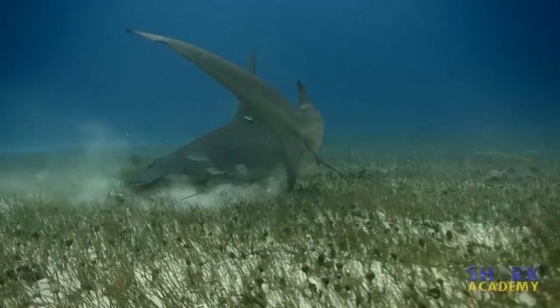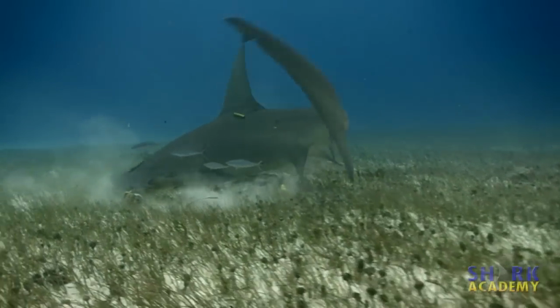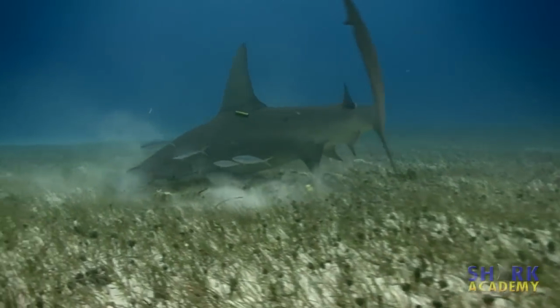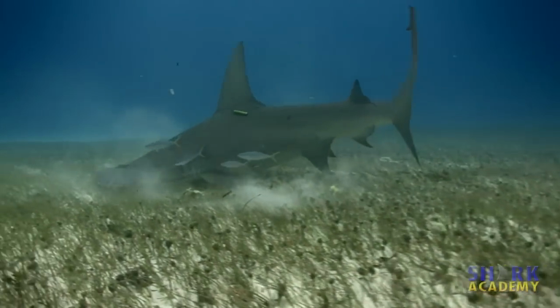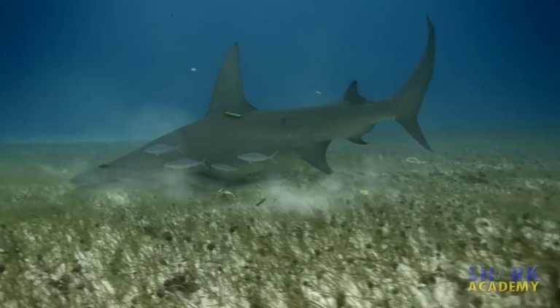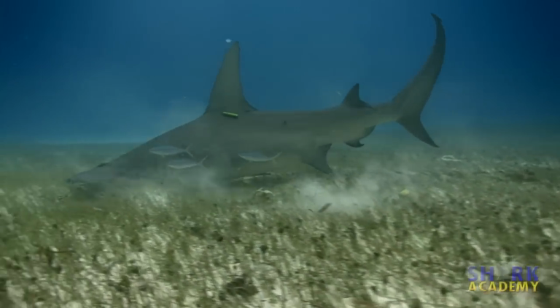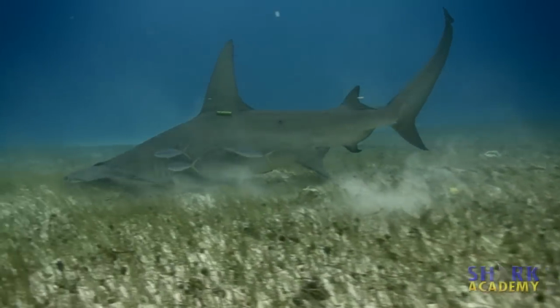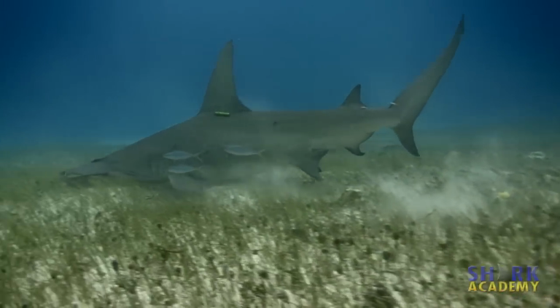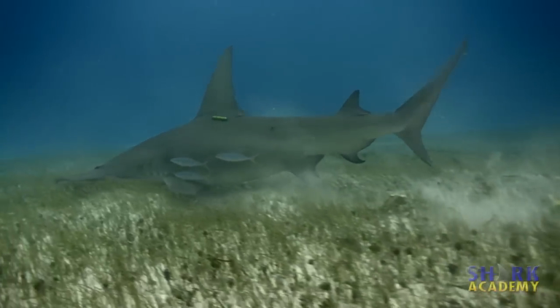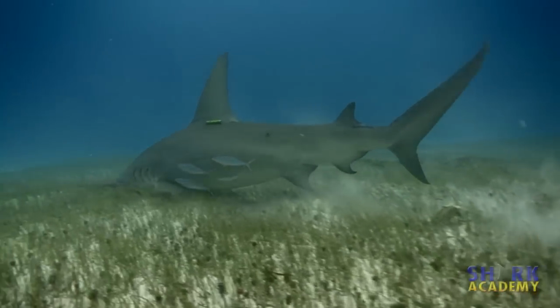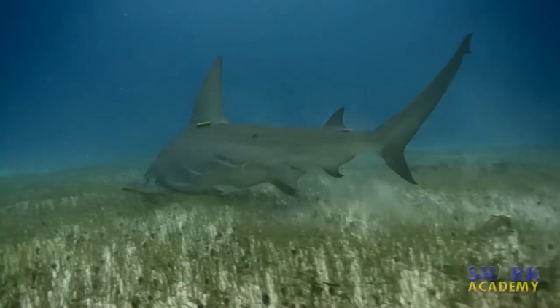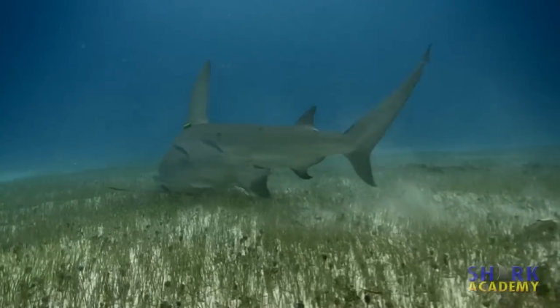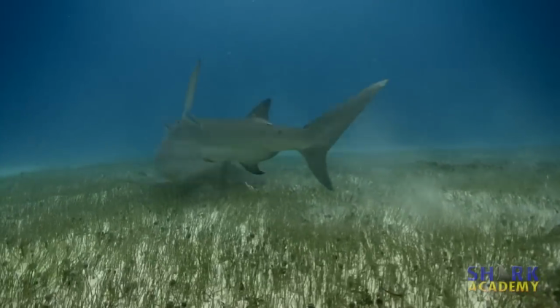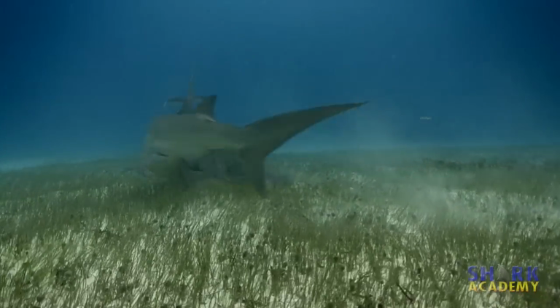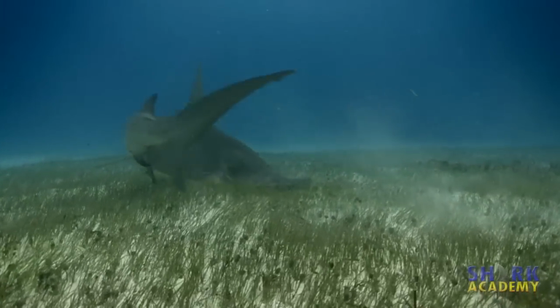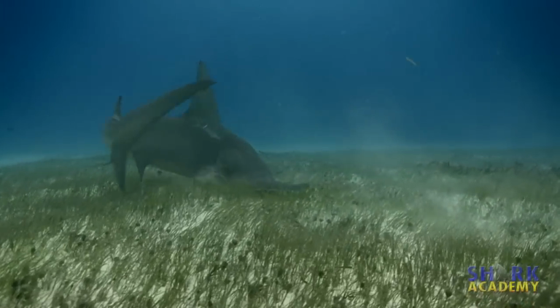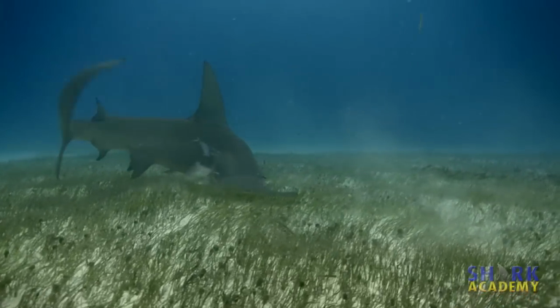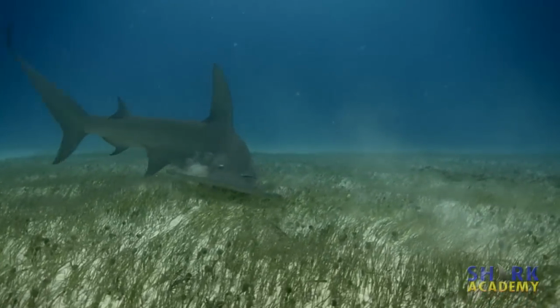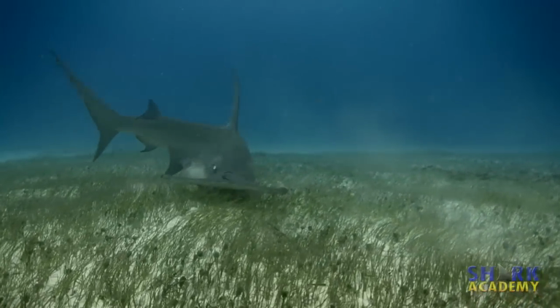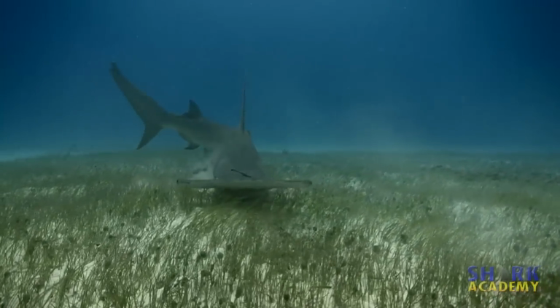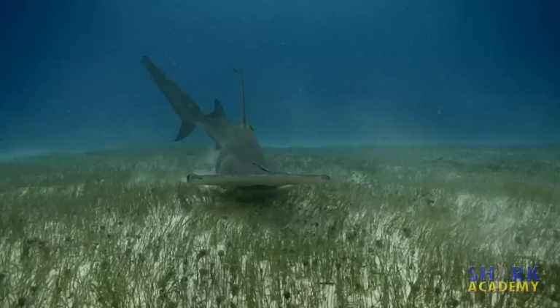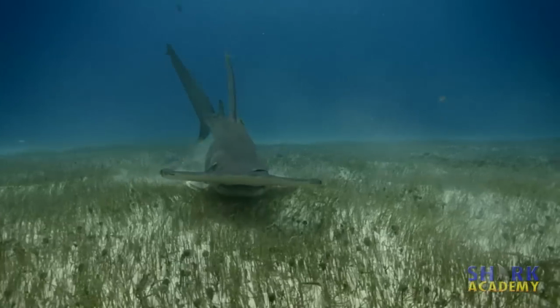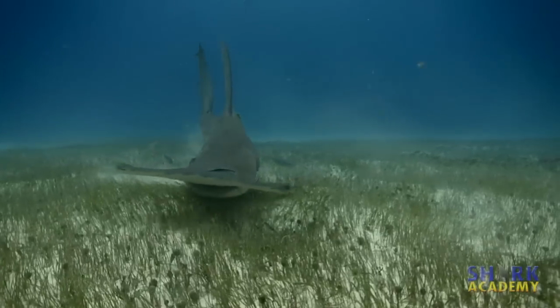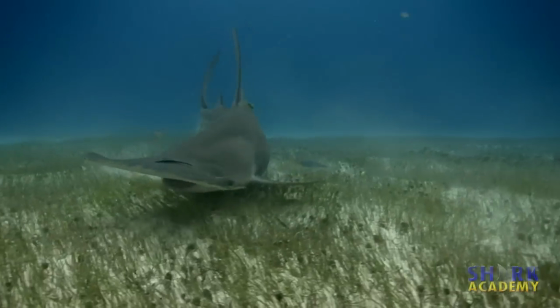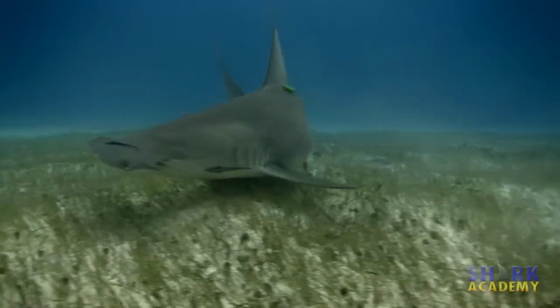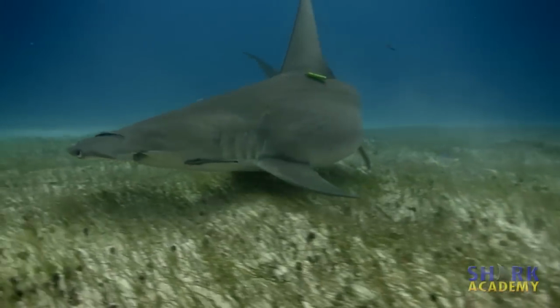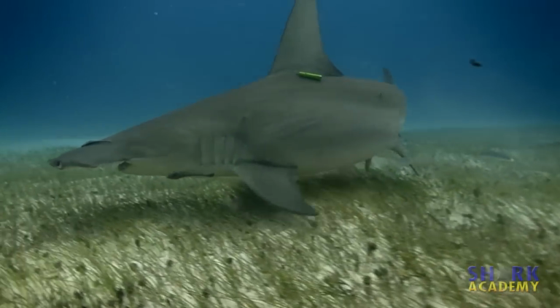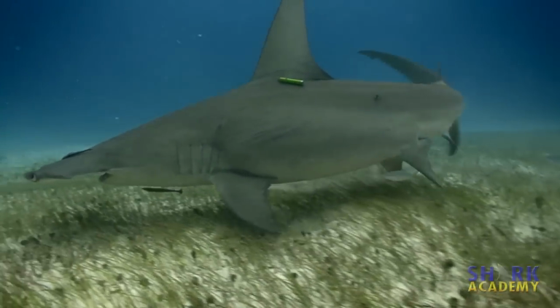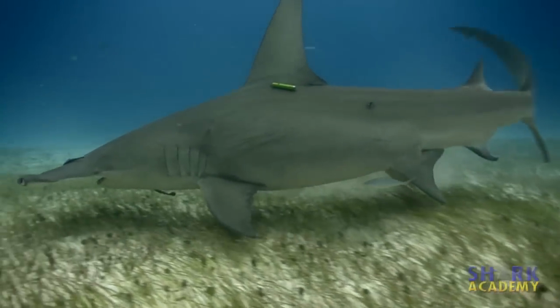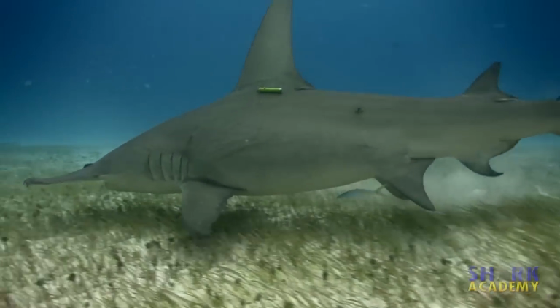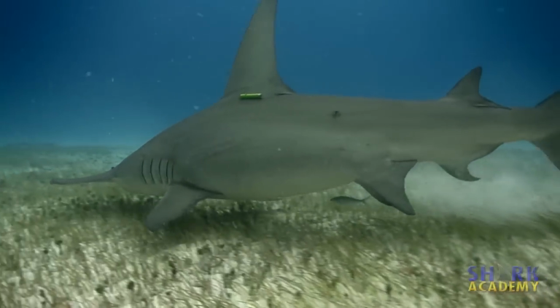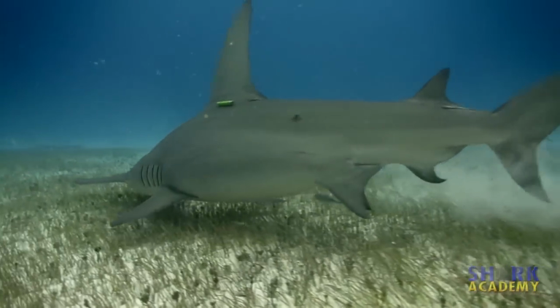Great hammerheads tend to be very skittish and shy around people, and there are only a couple places in the world where feeding has made them willing to approach divers.